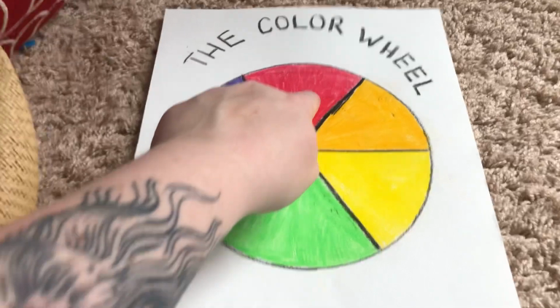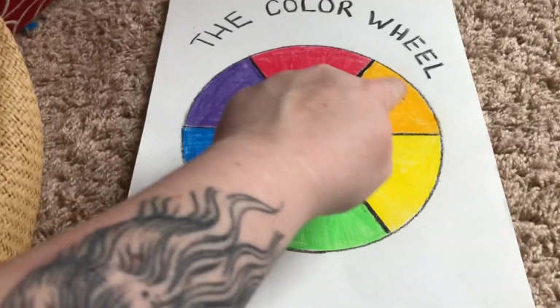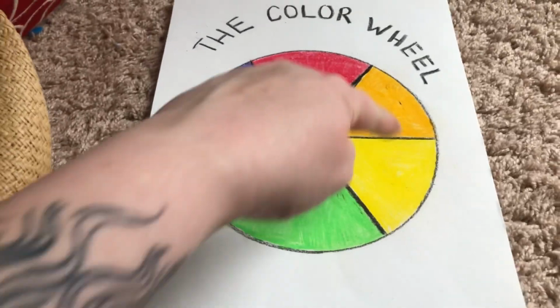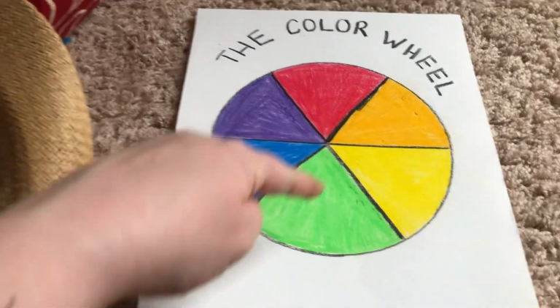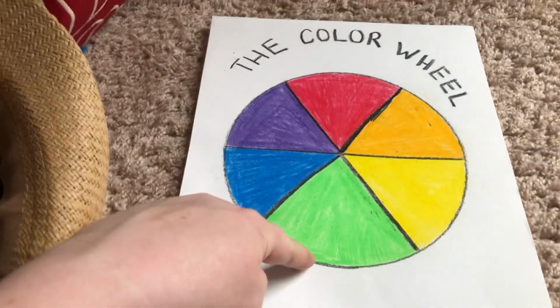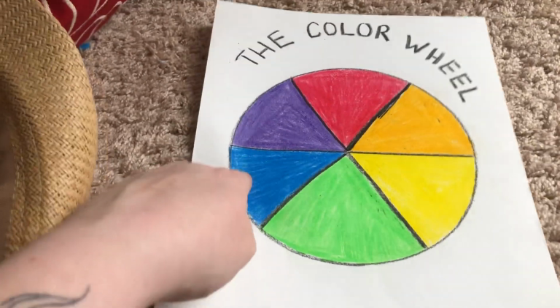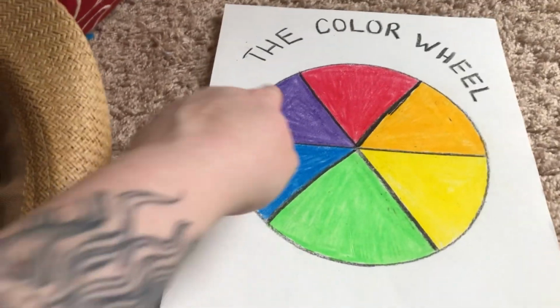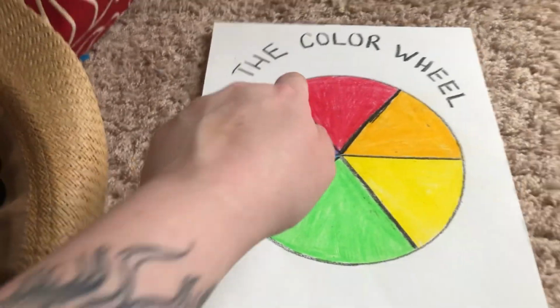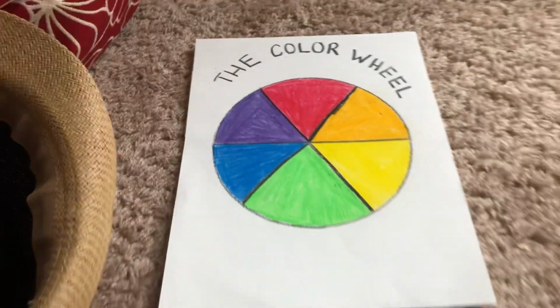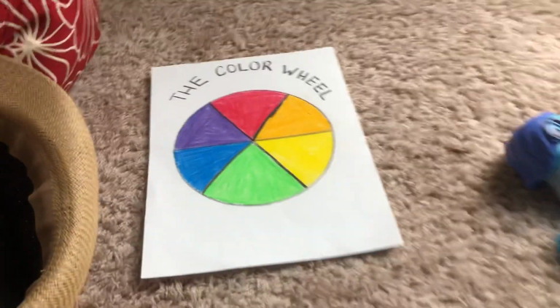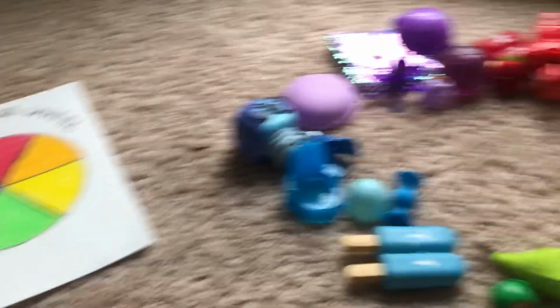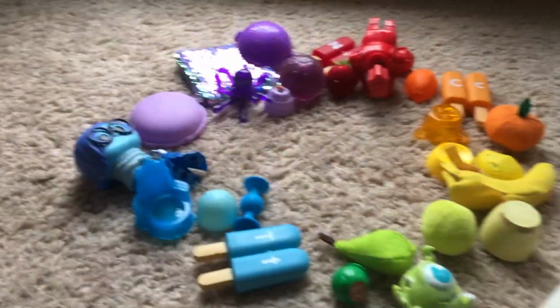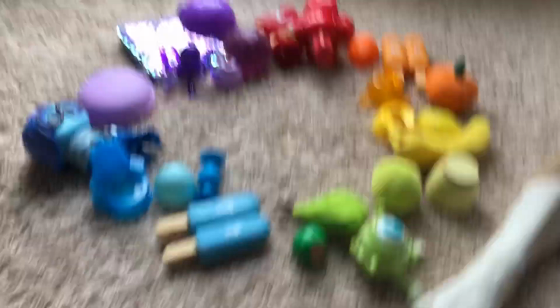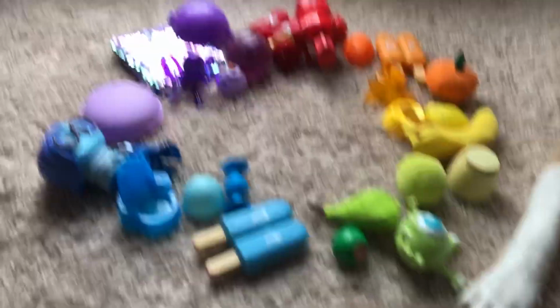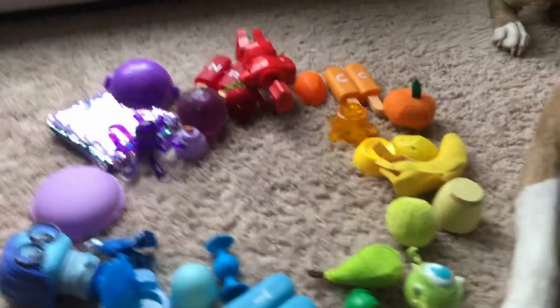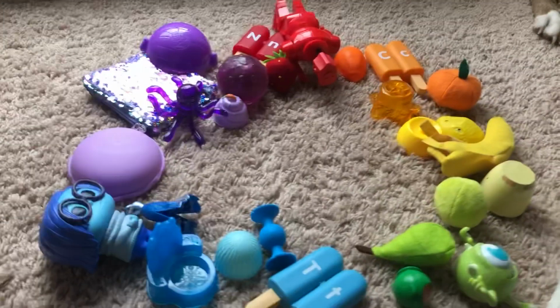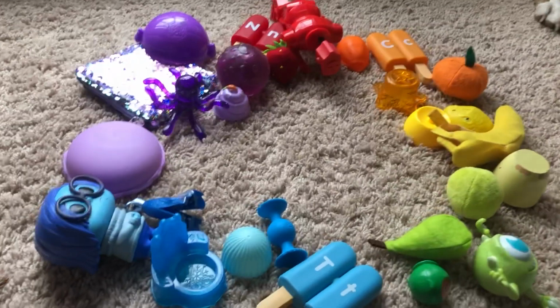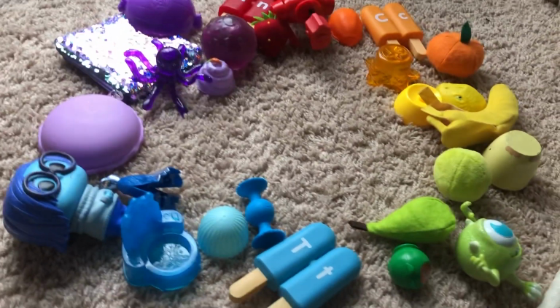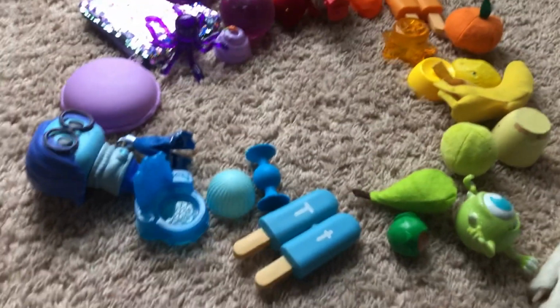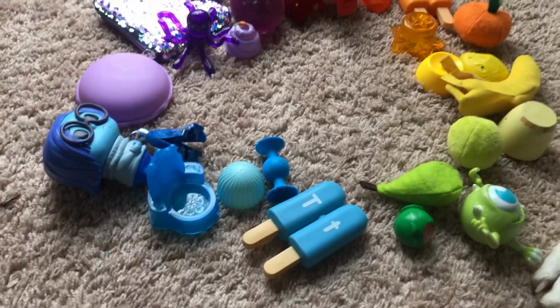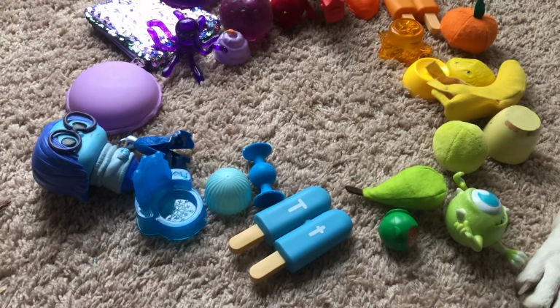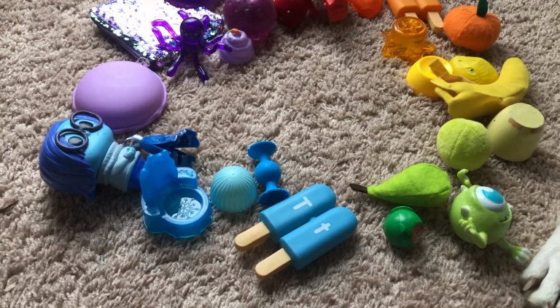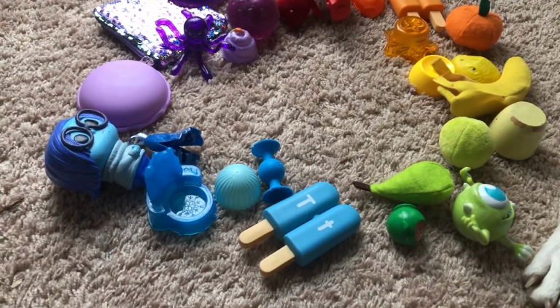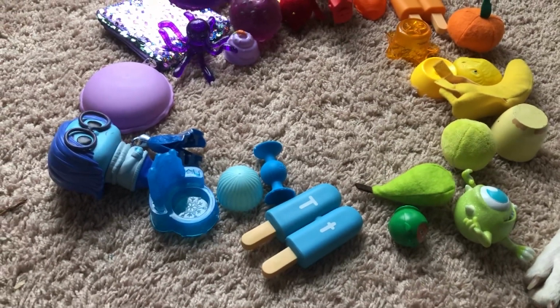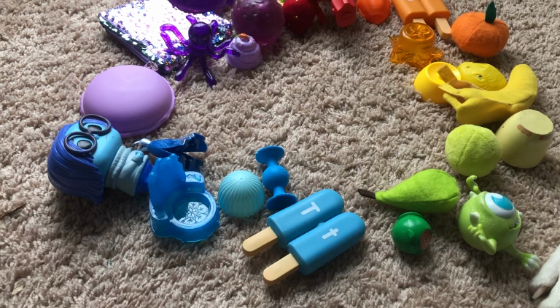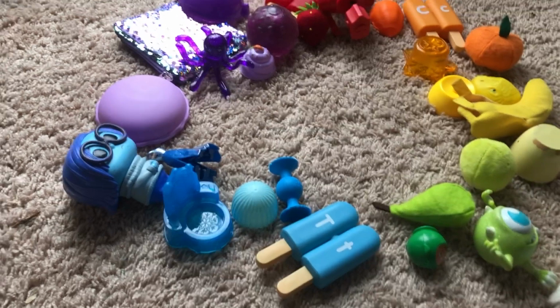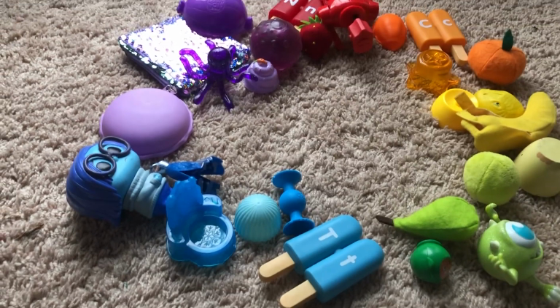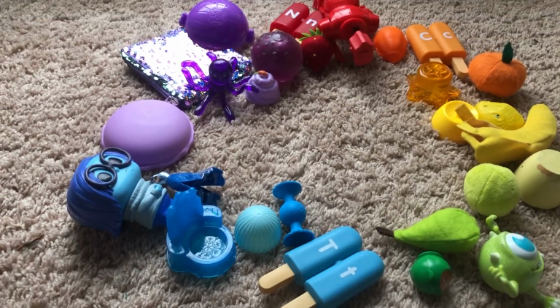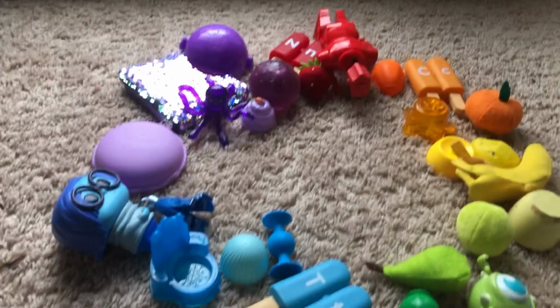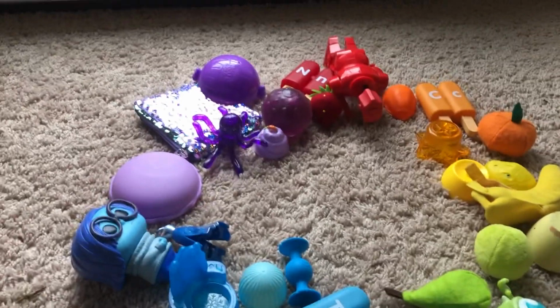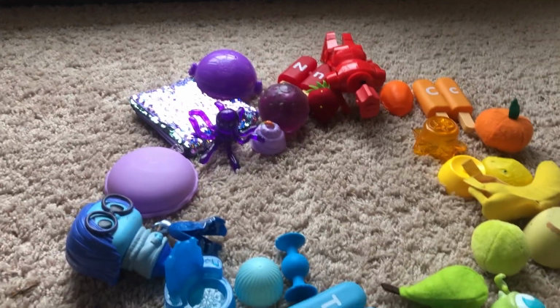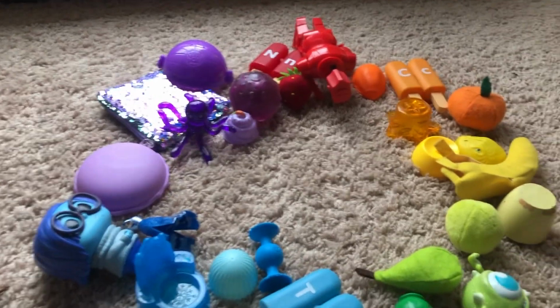Red, orange, yellow, green, blue, purple. I want you to use found objects at home. They don't have to be toys. I use toys because my kids just have a lot of toys around and I thought they'd be fun for you guys too.